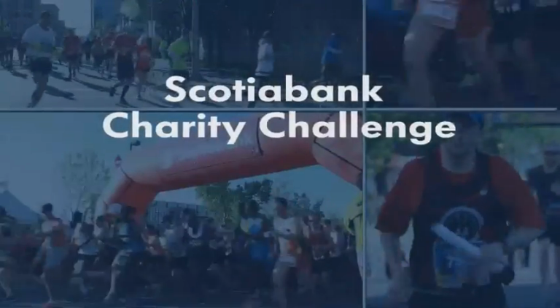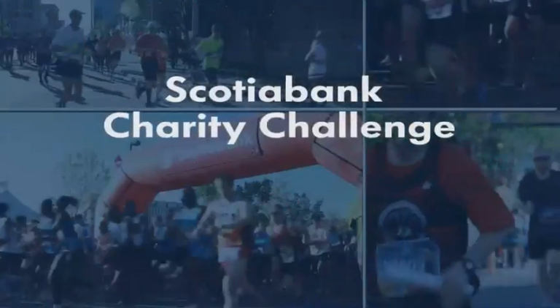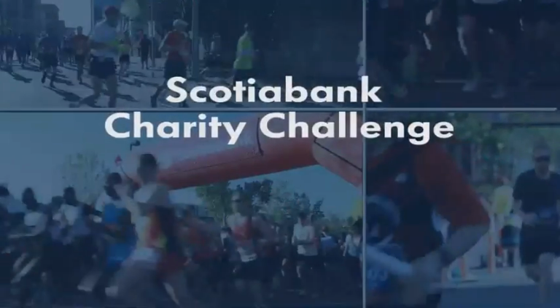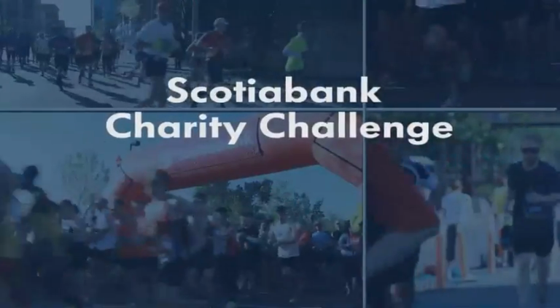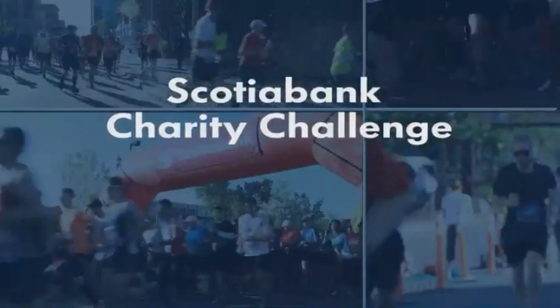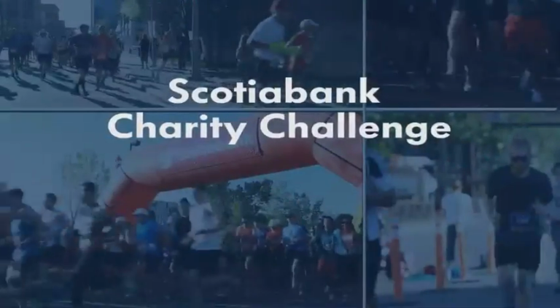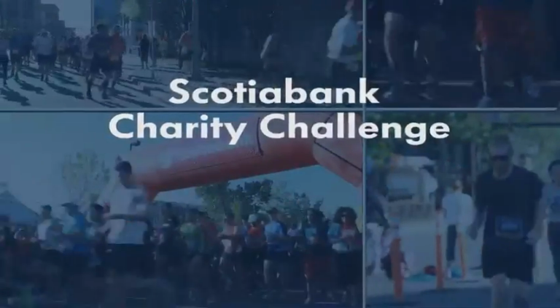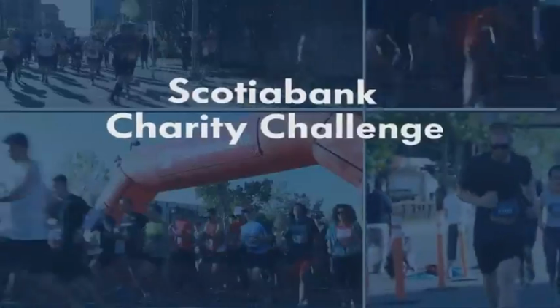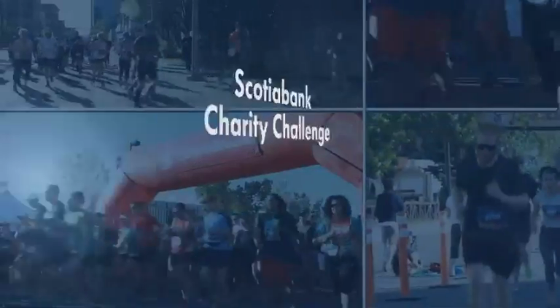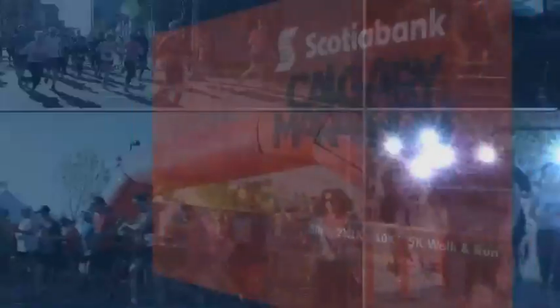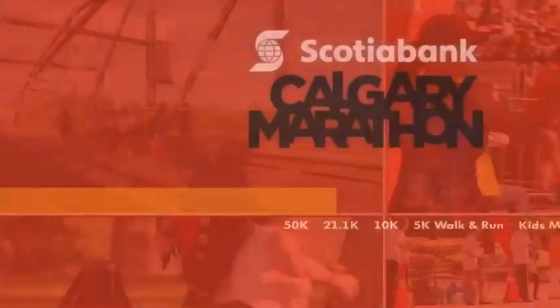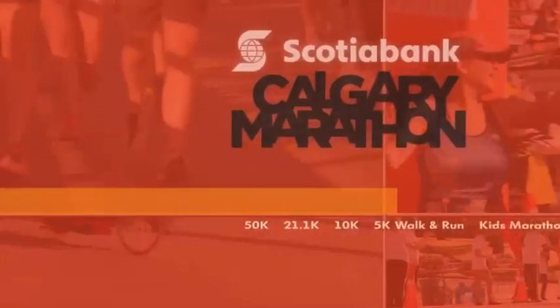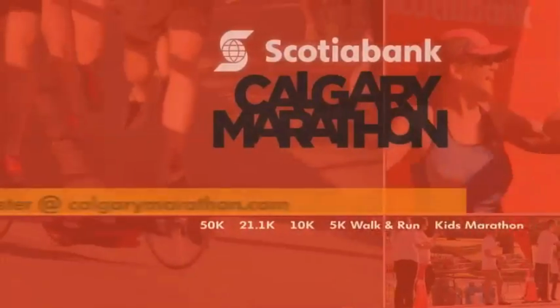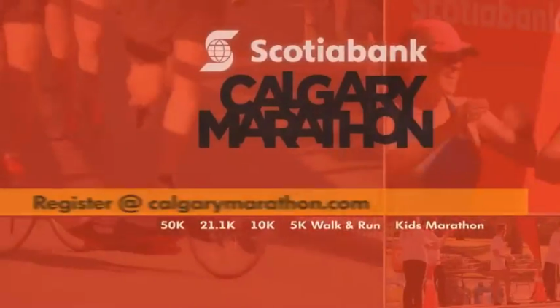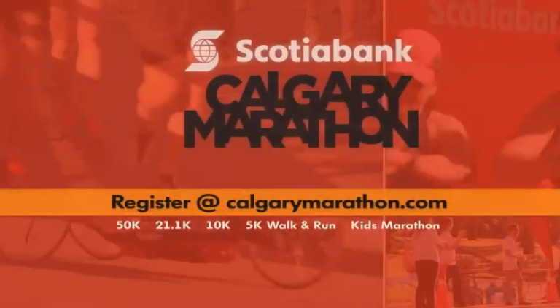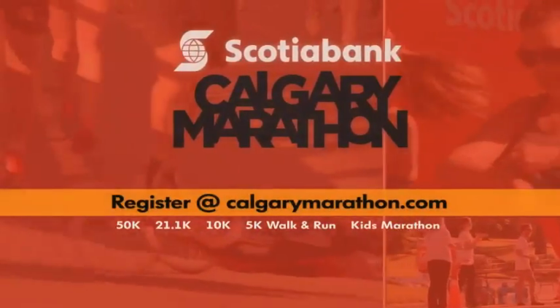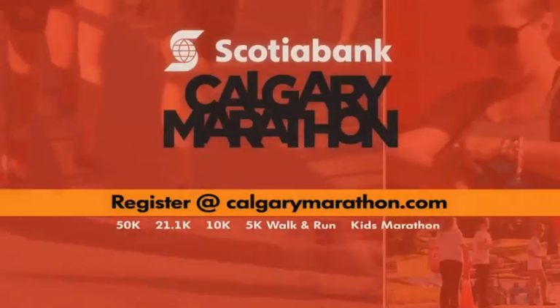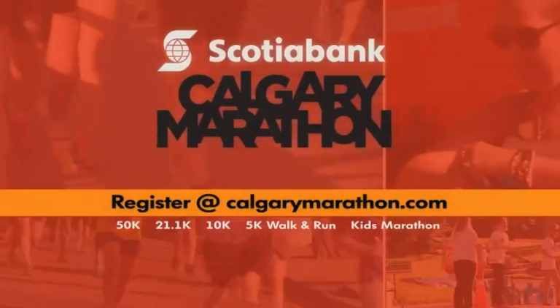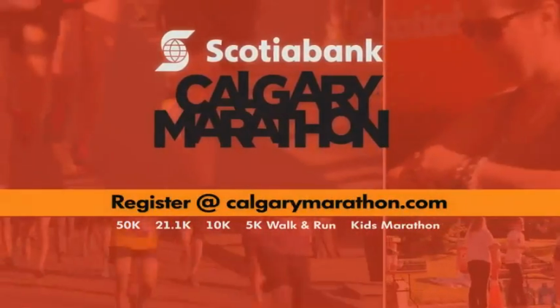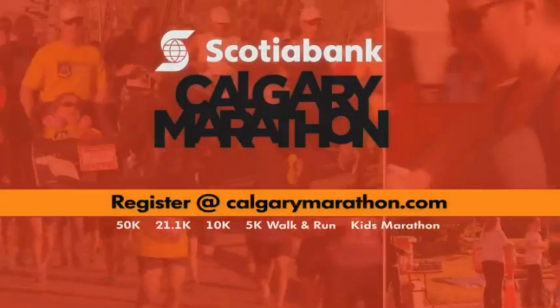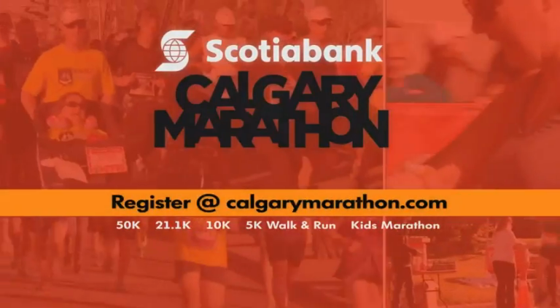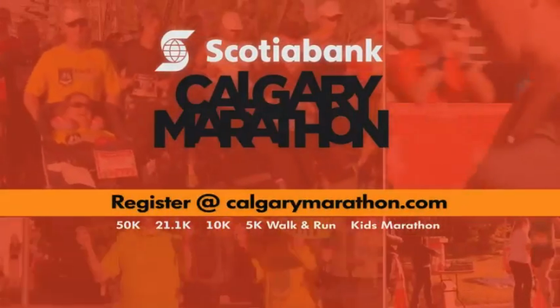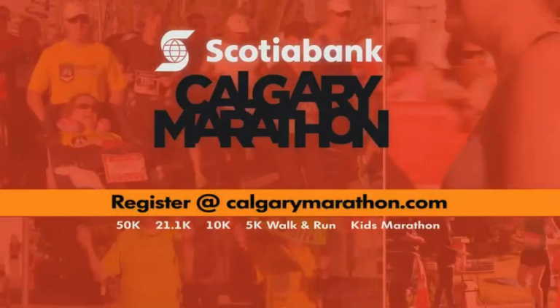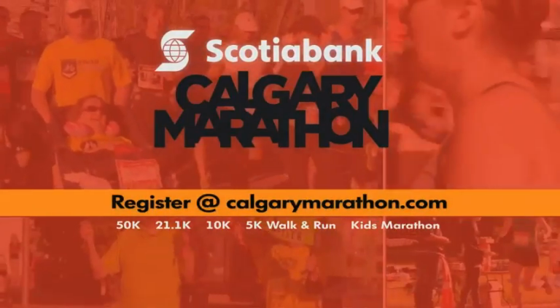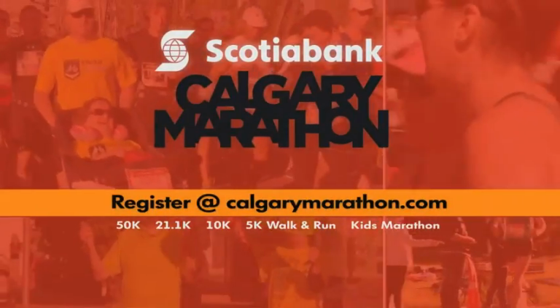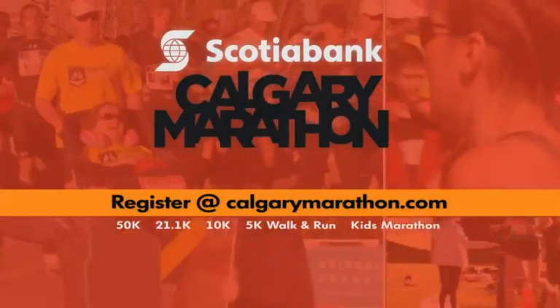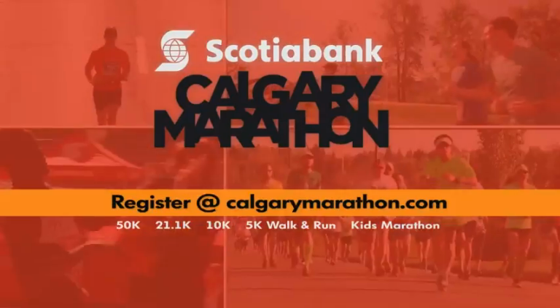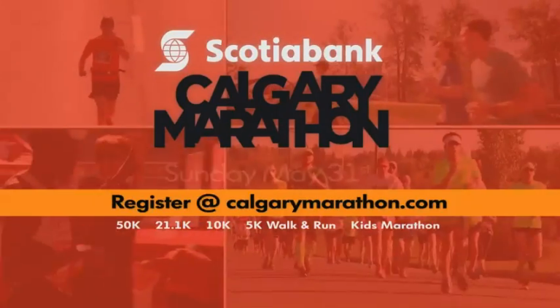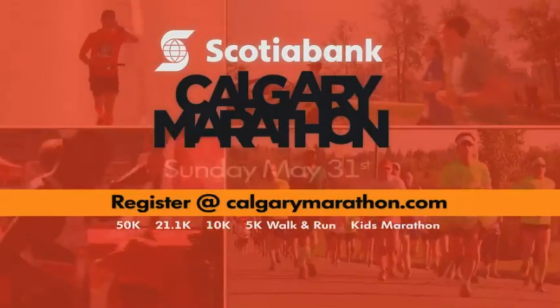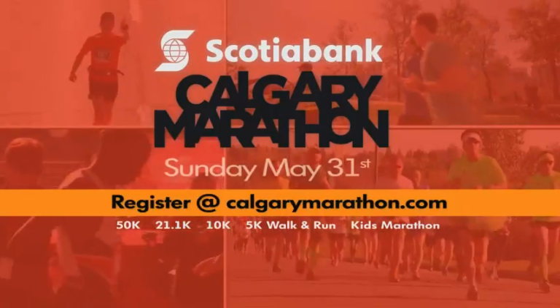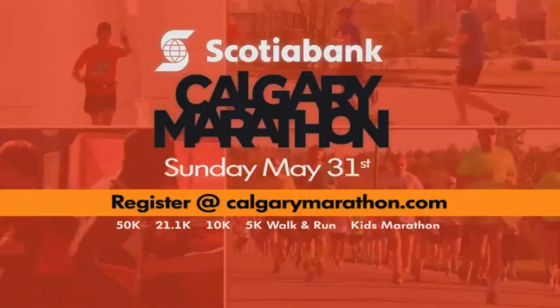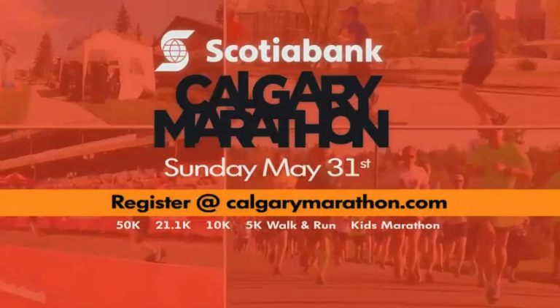Make your race more meaningful. Sign up for the Scotiabank Charity Challenge. Visit CalgaryMarathon.com. The Scotiabank Calgary Marathon, Sunday, May 31st.